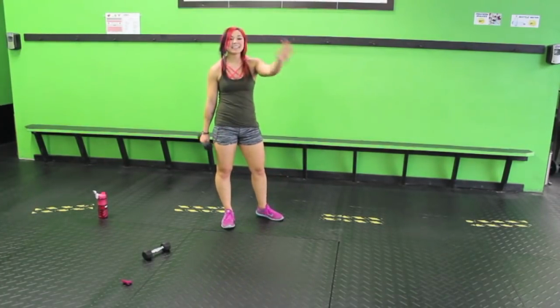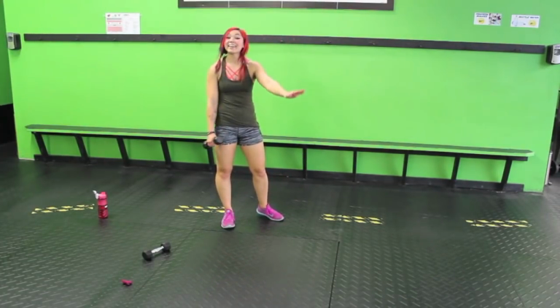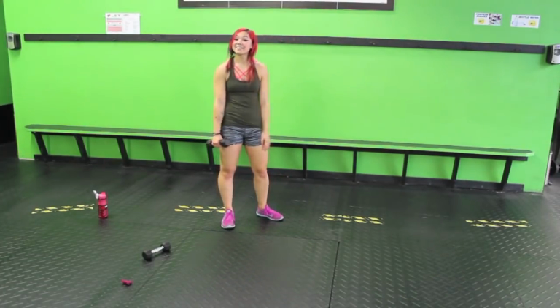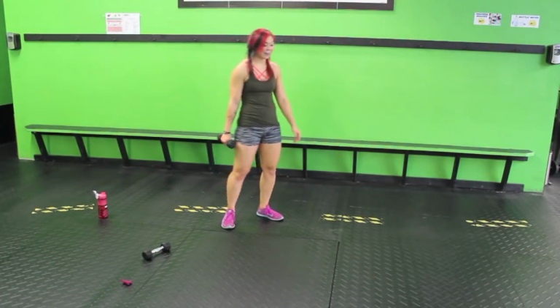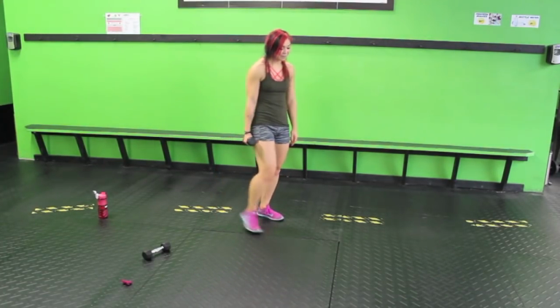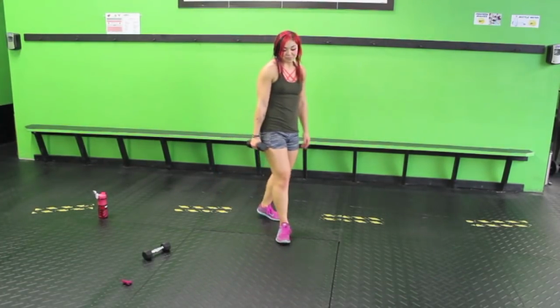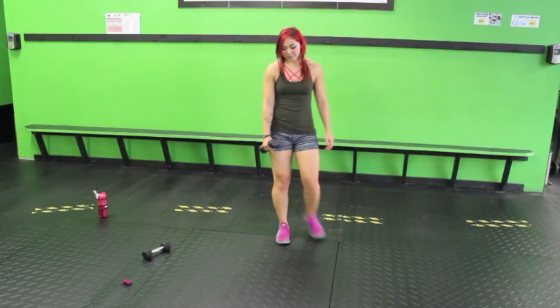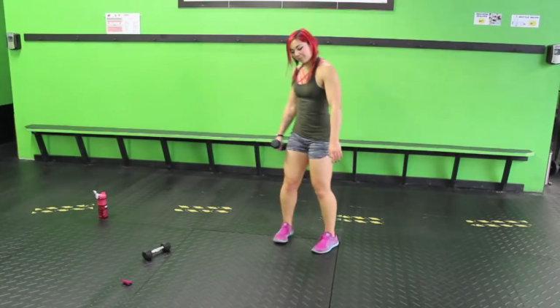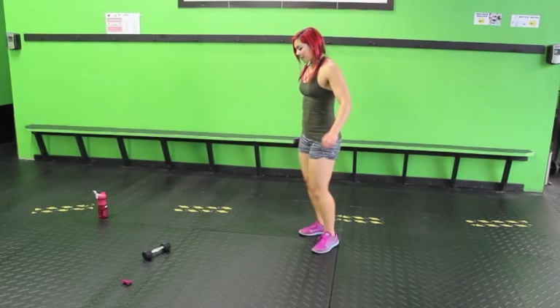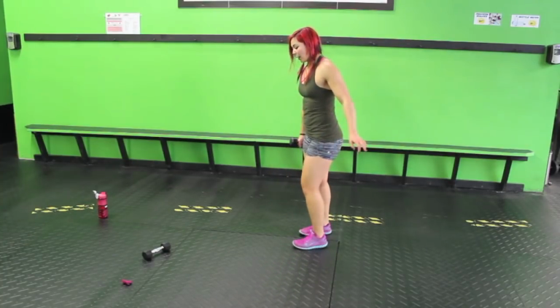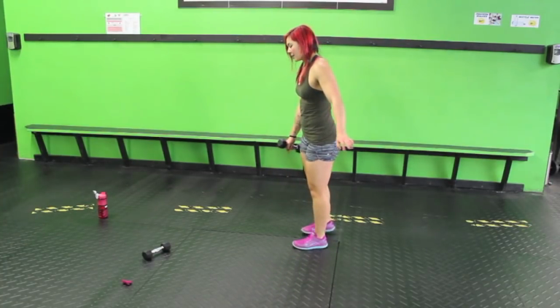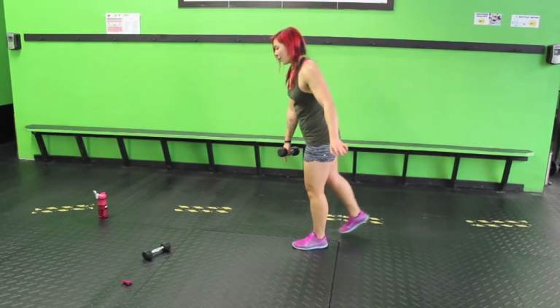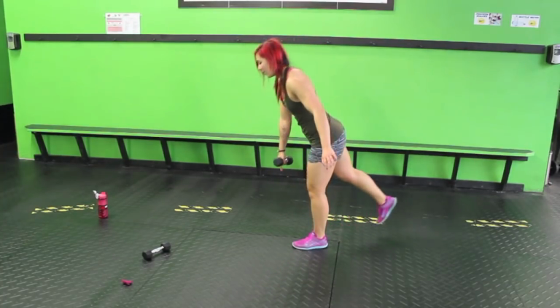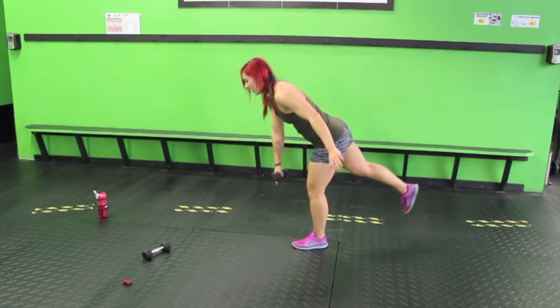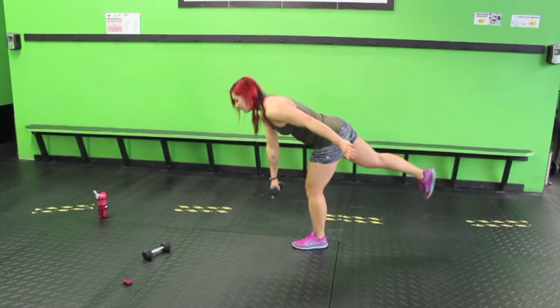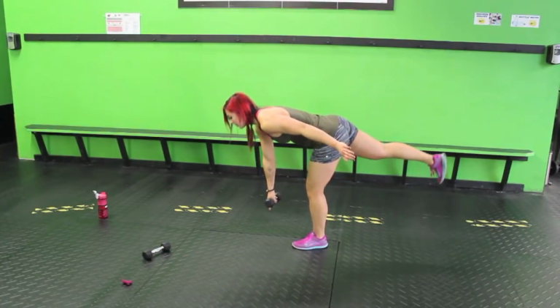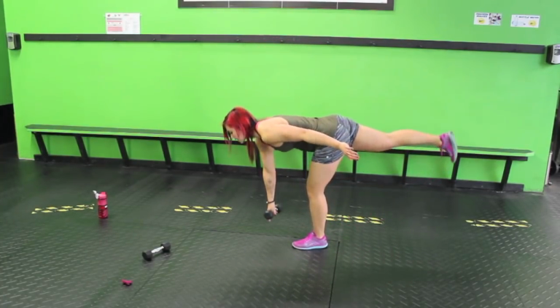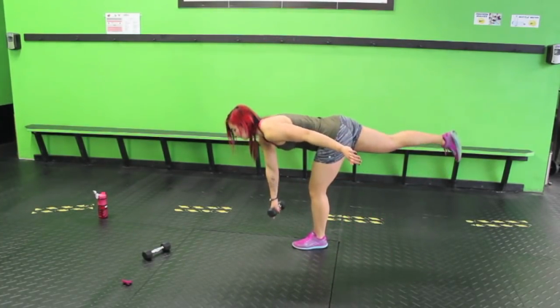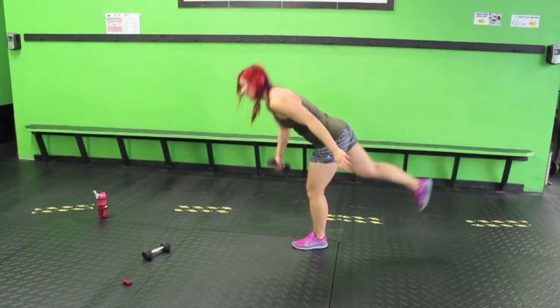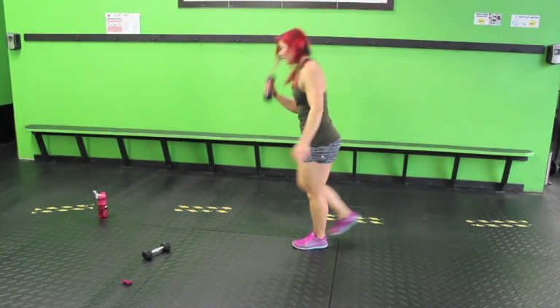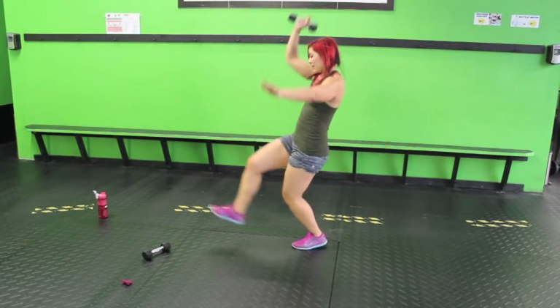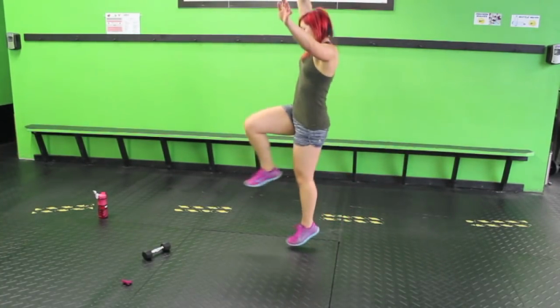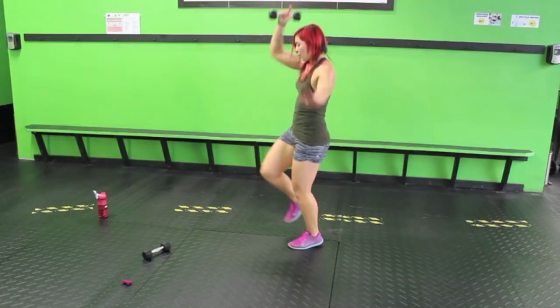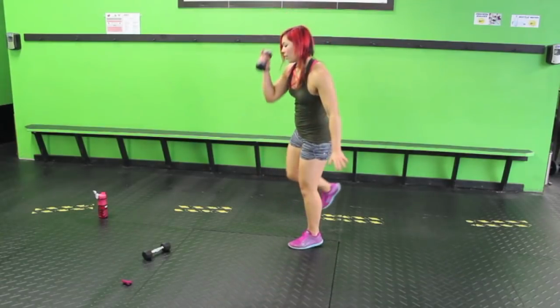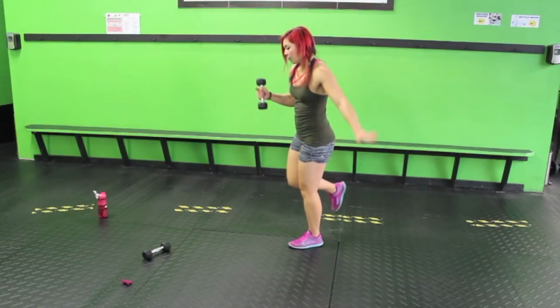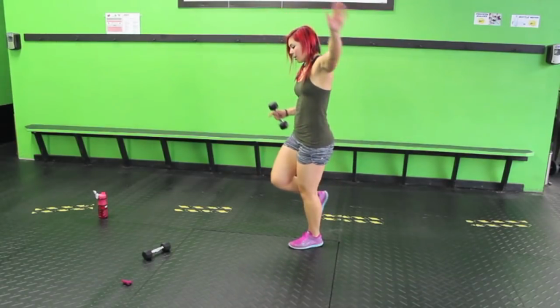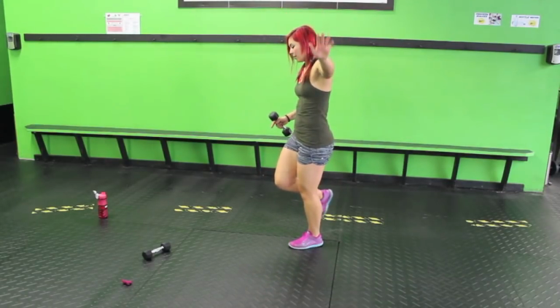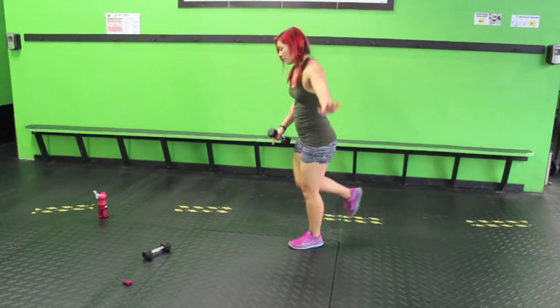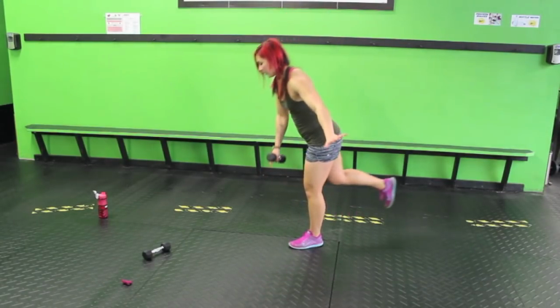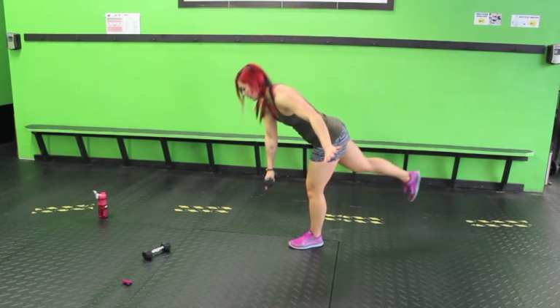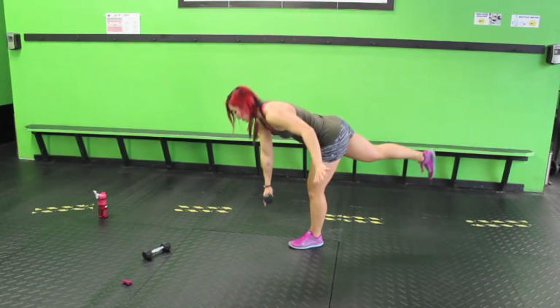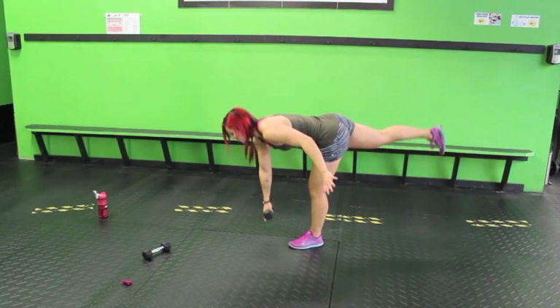Let's get the other side right away. Go ahead, slightly bend, bring it up. Yeah.